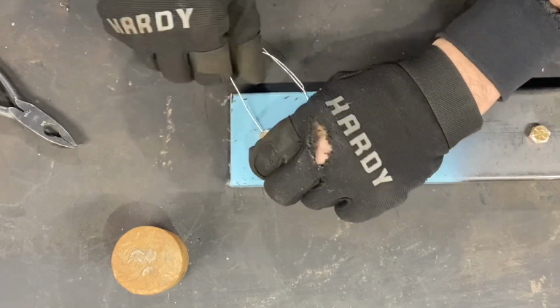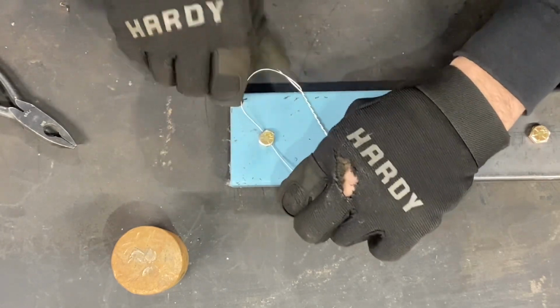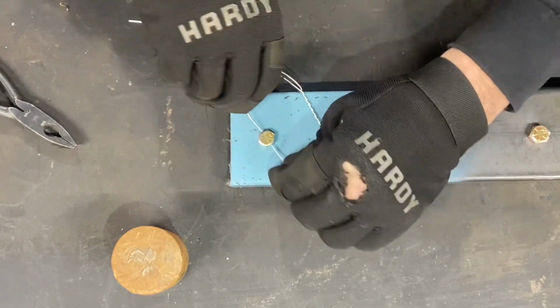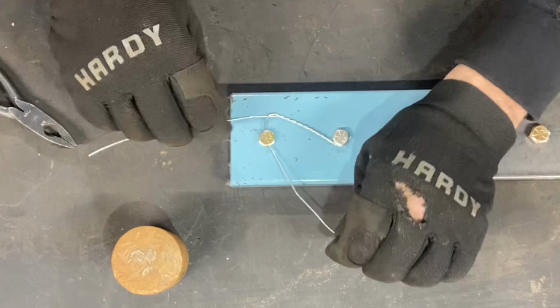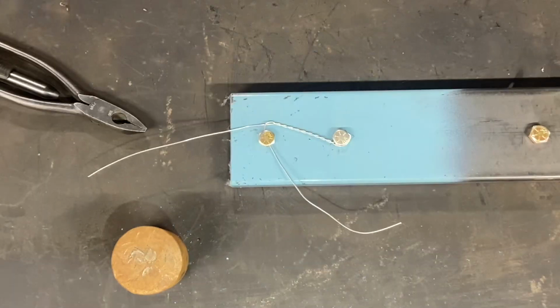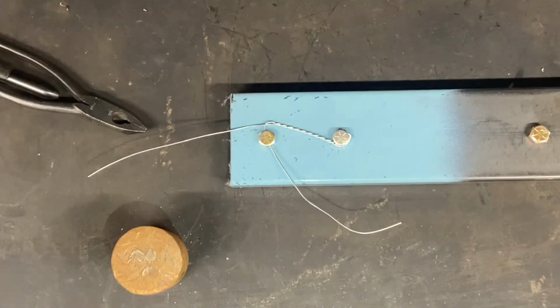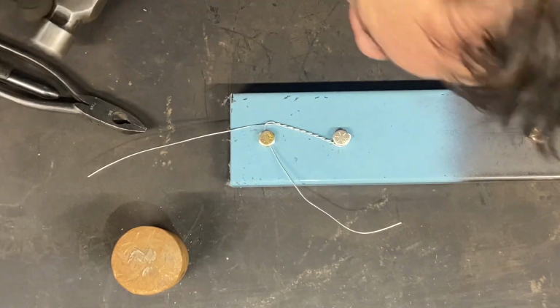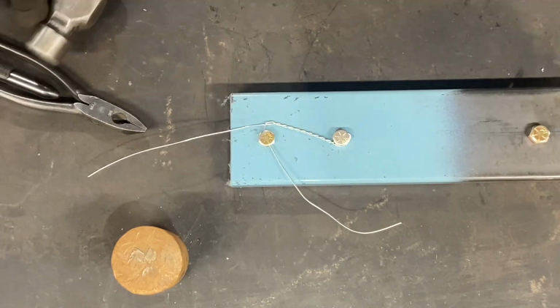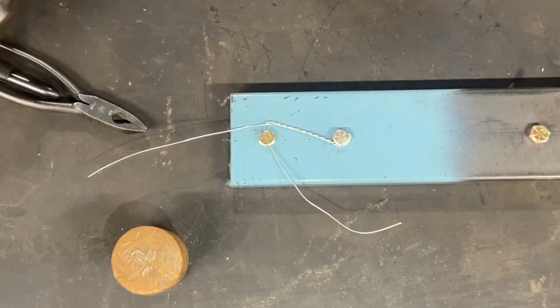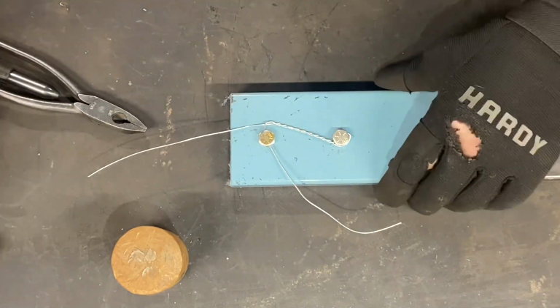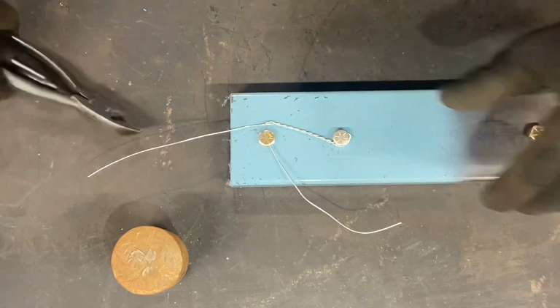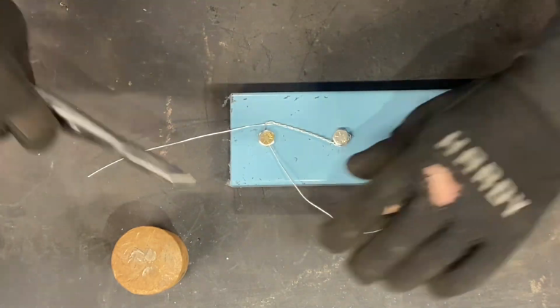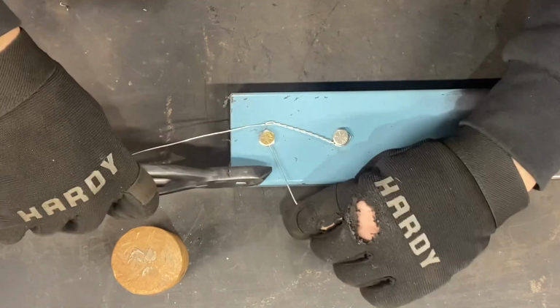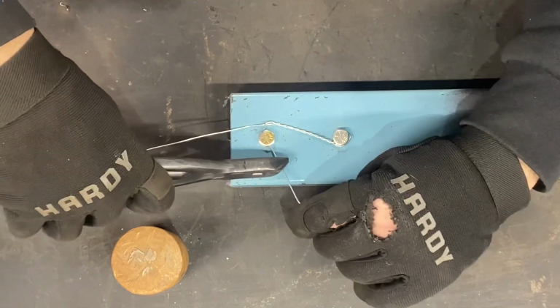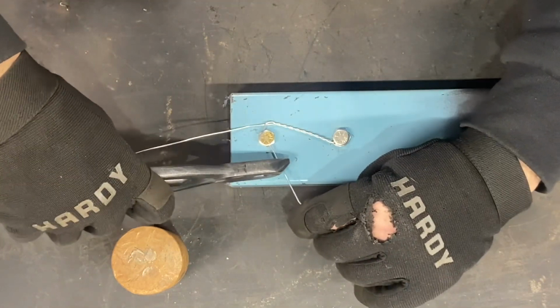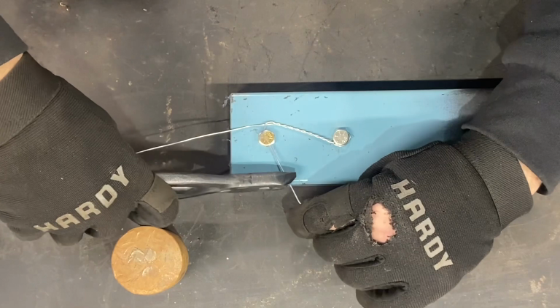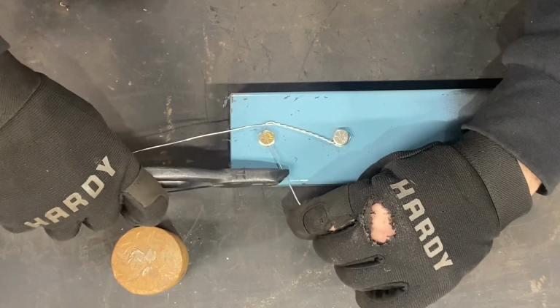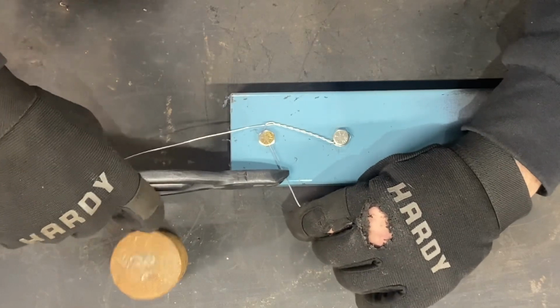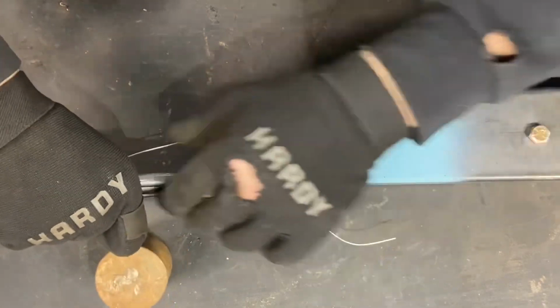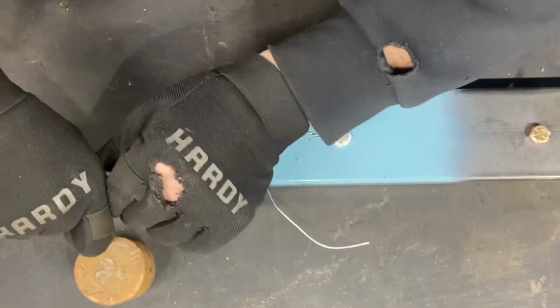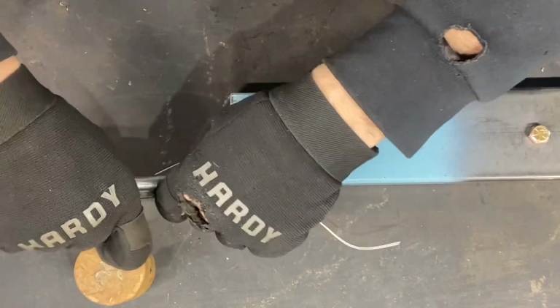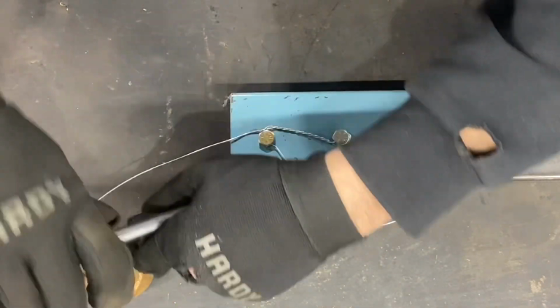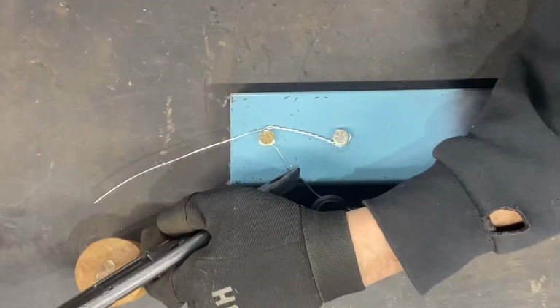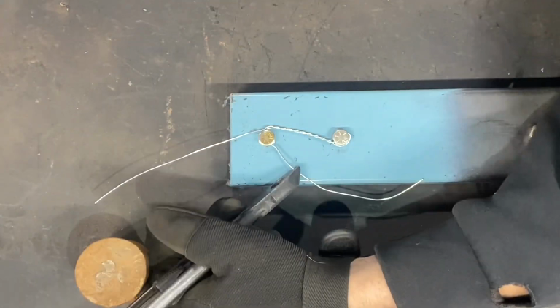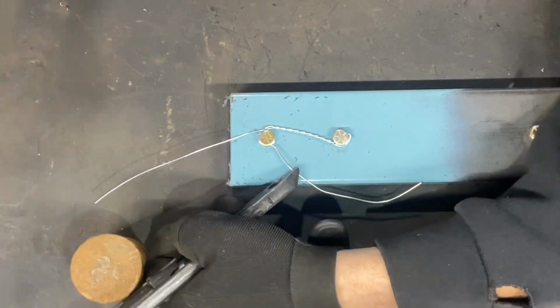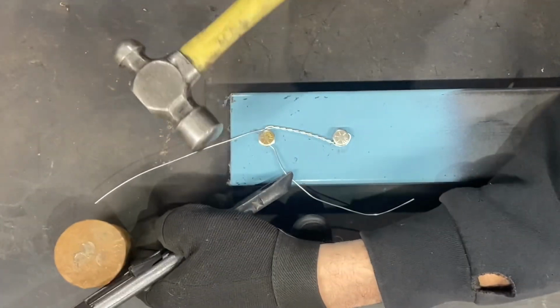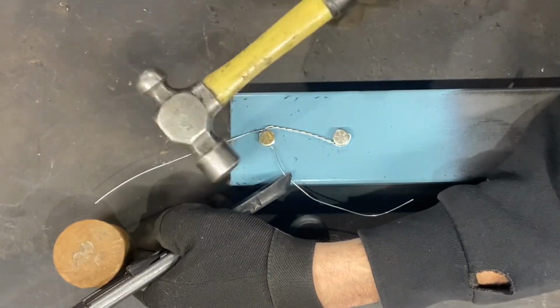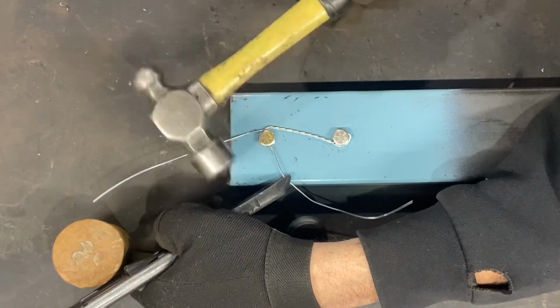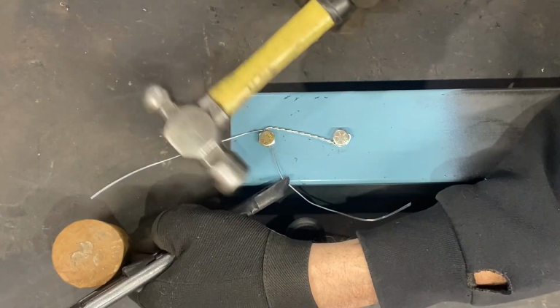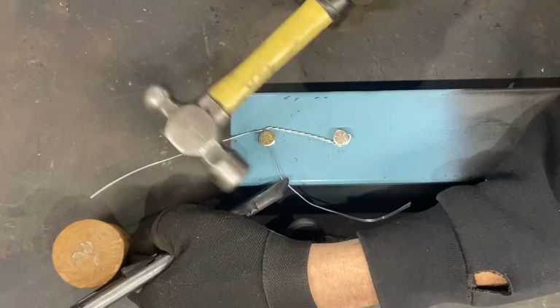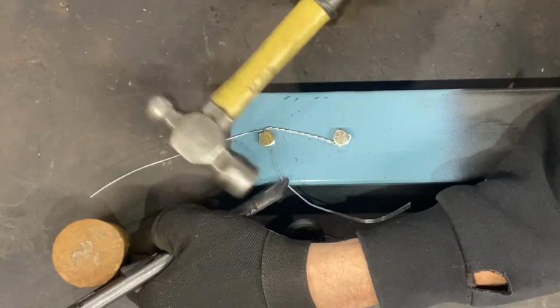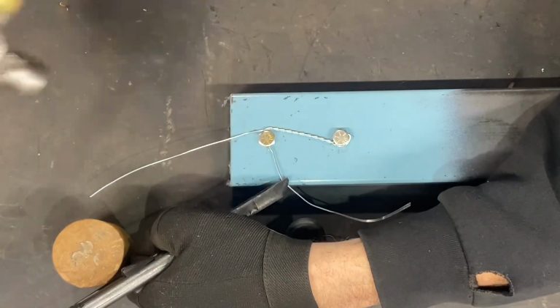Thread it through that way. To tighten it, go ahead and grab it with the lock wire pliers. You don't want to tap it too hard — just give it a little tap to really tighten that in.